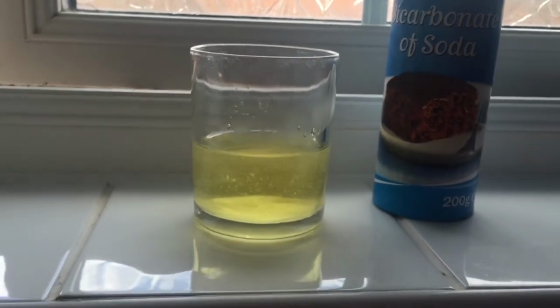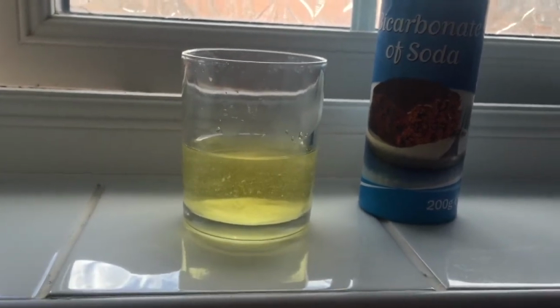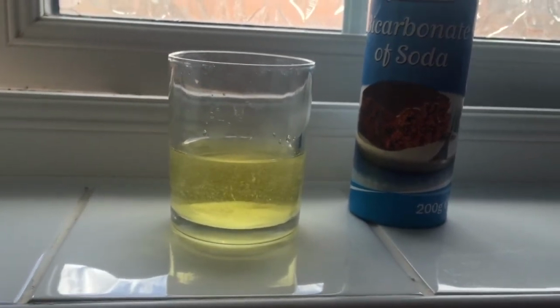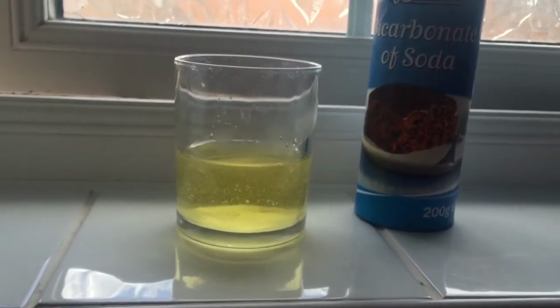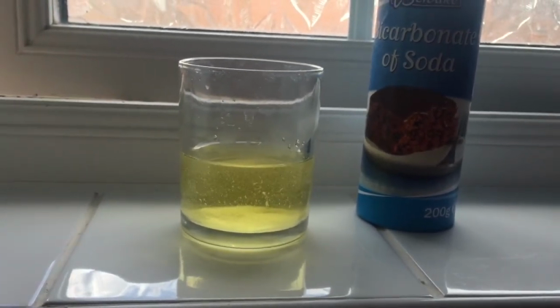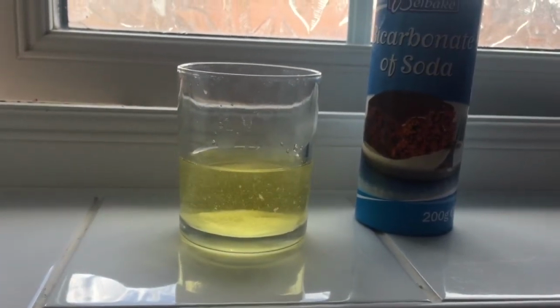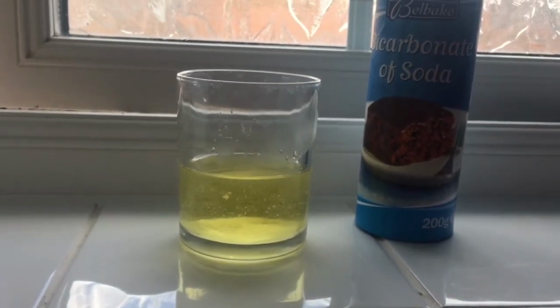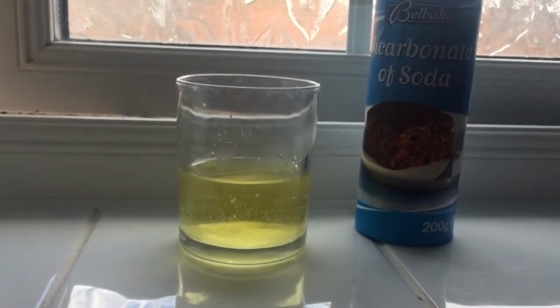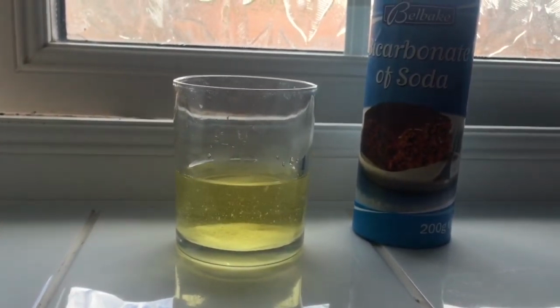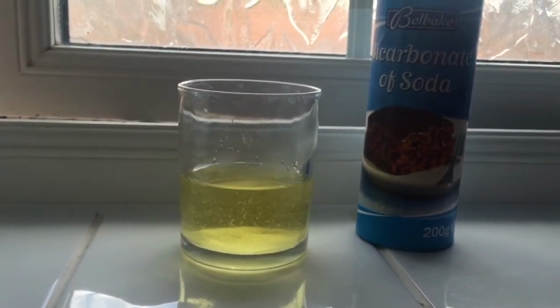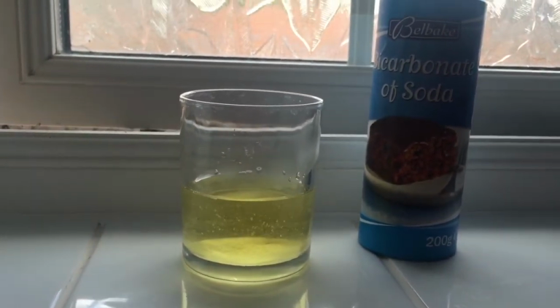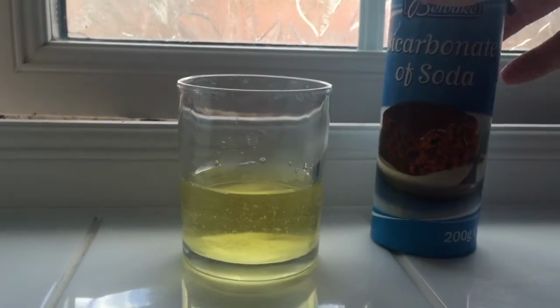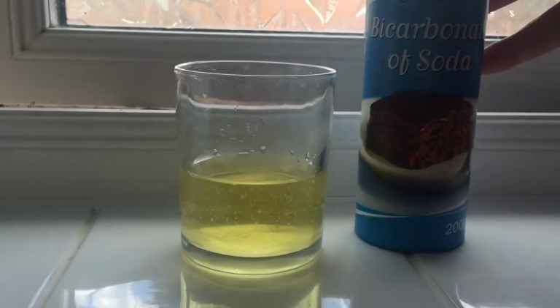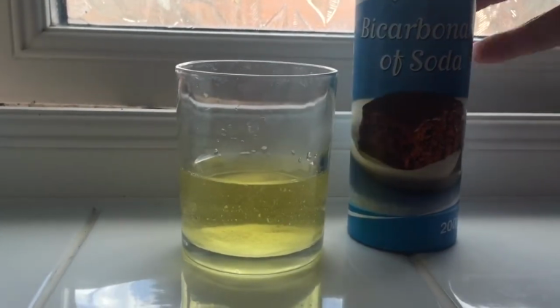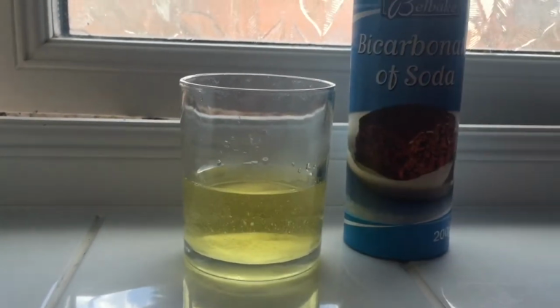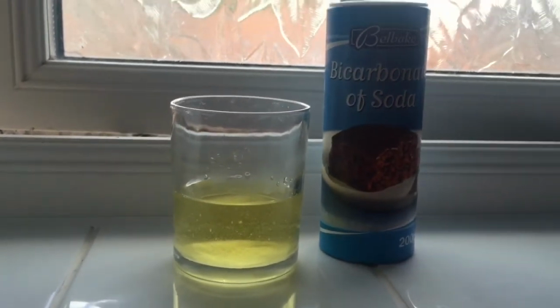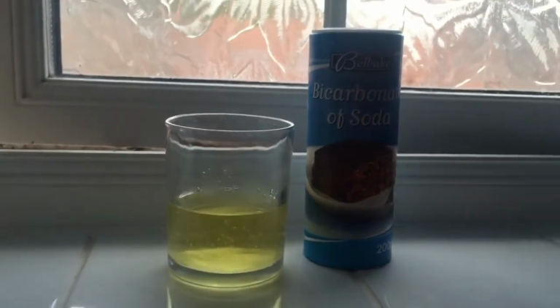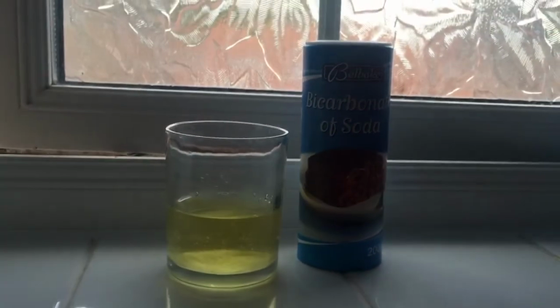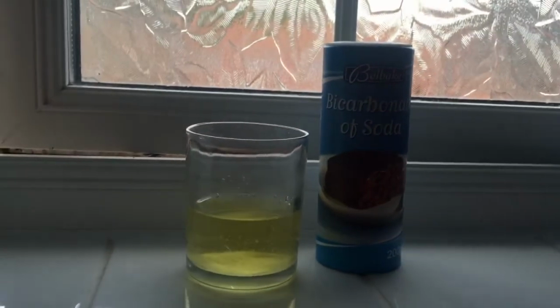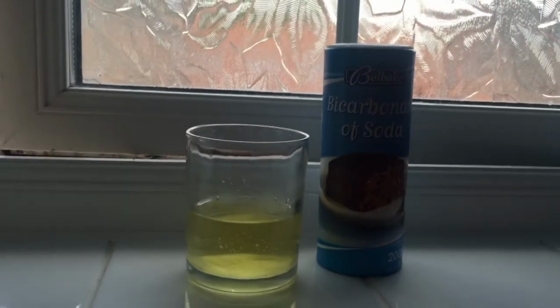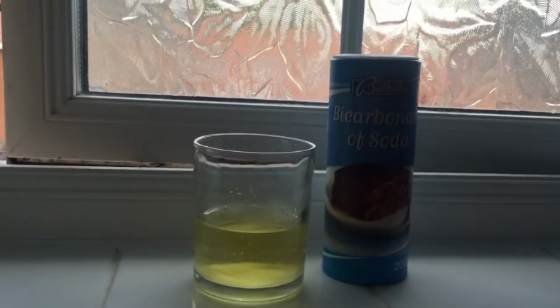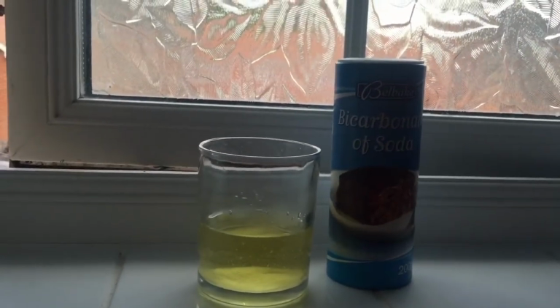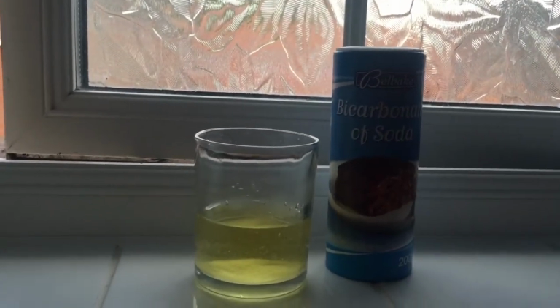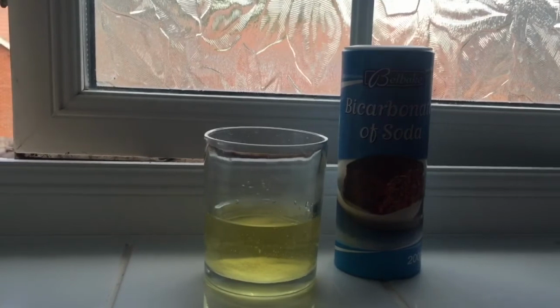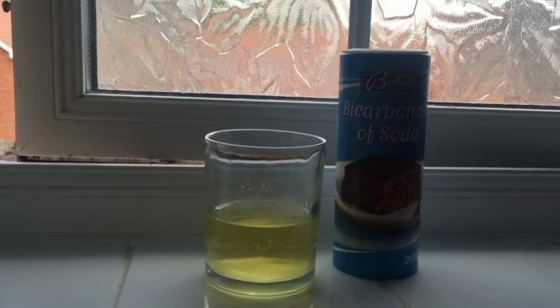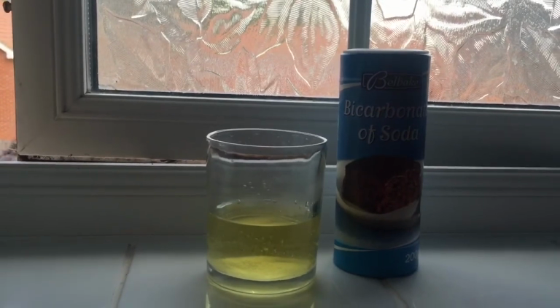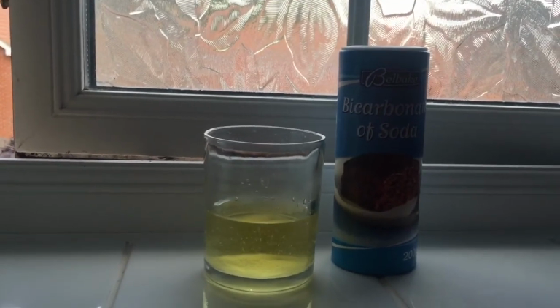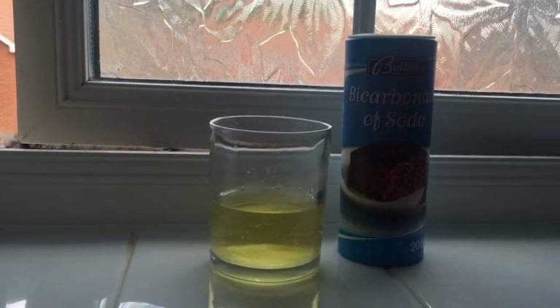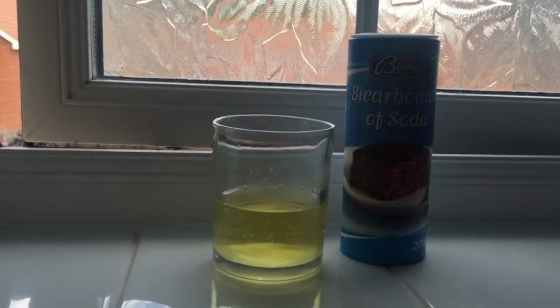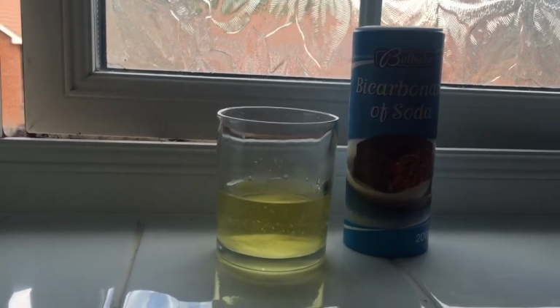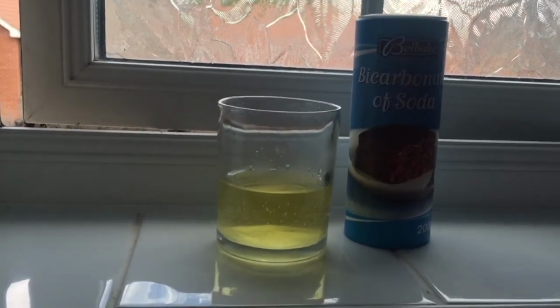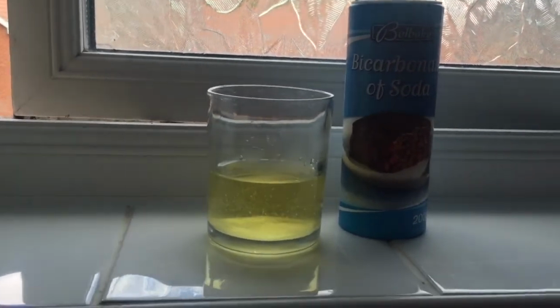This is definitely a girl result for the bicarbonate or baking soda gender test. Sorry about the pee.